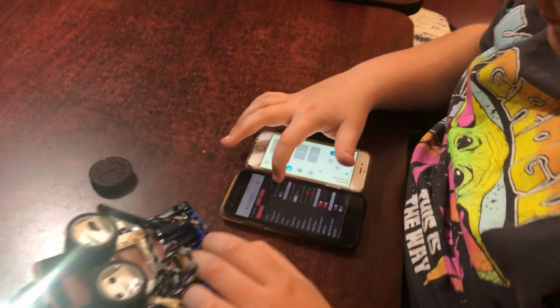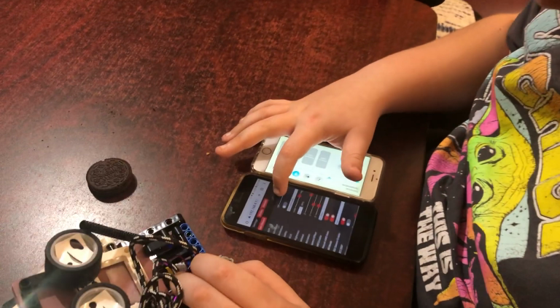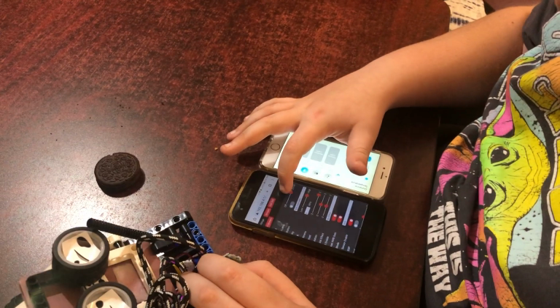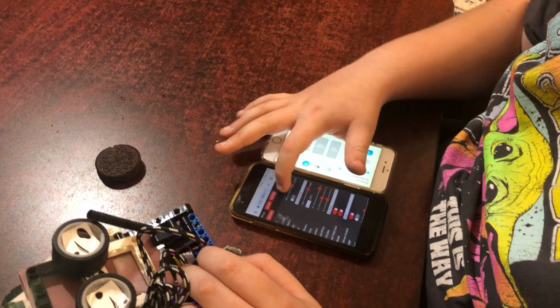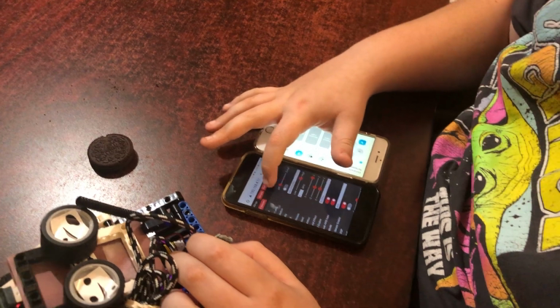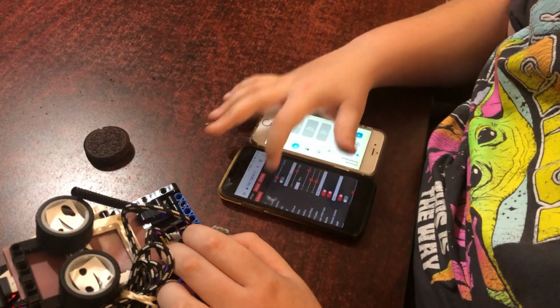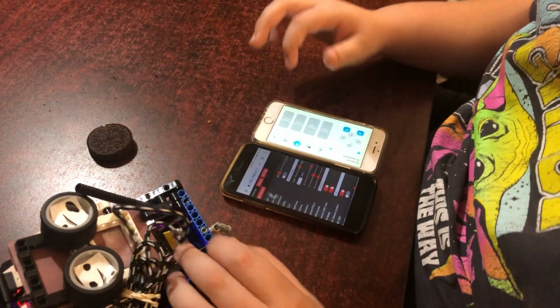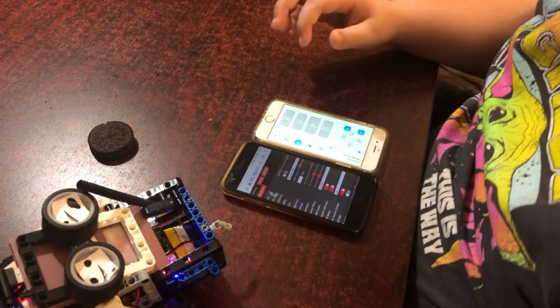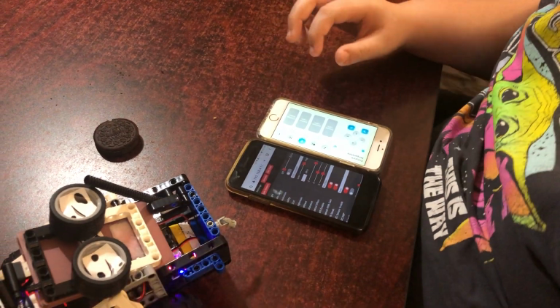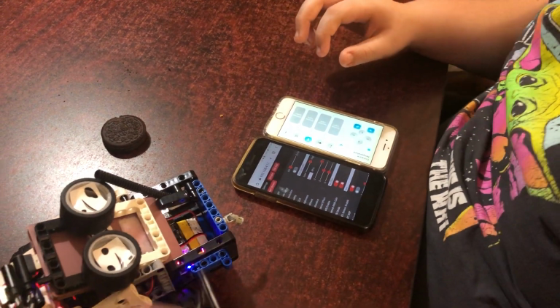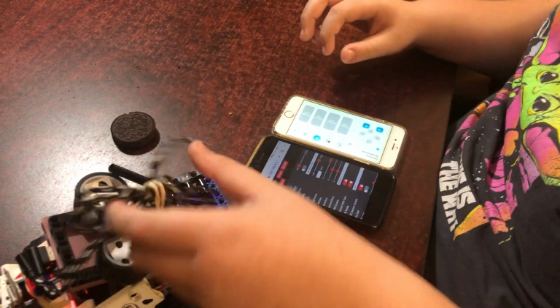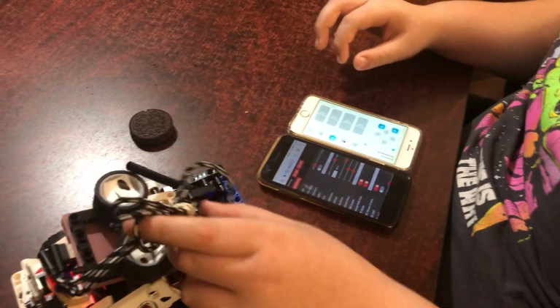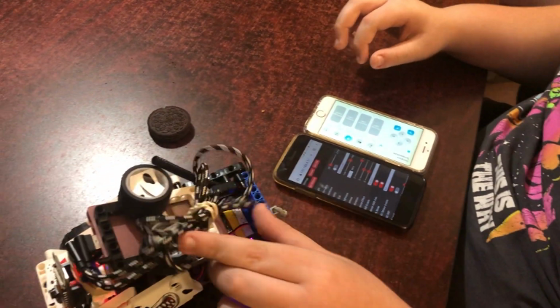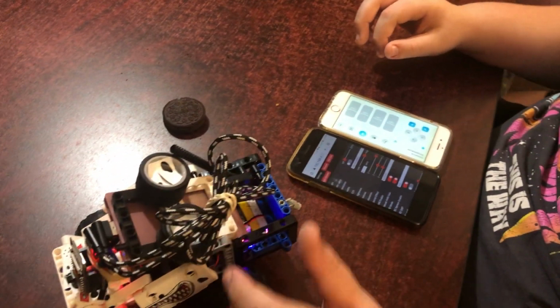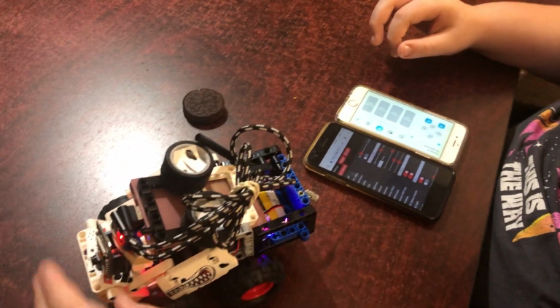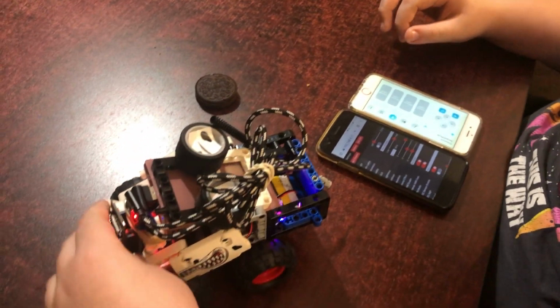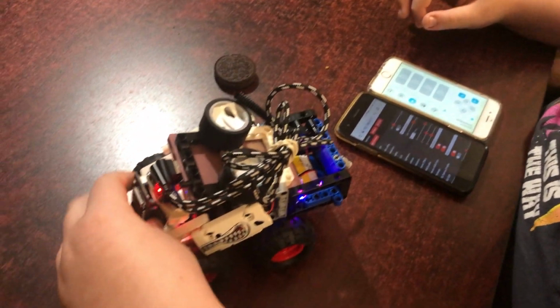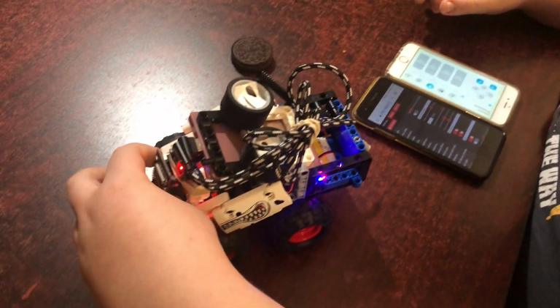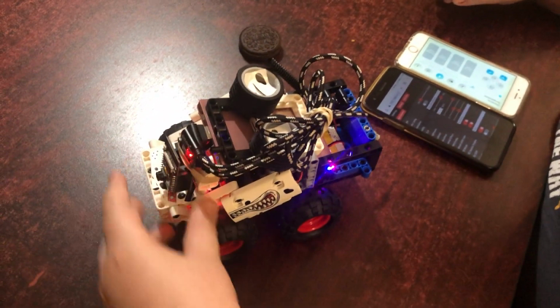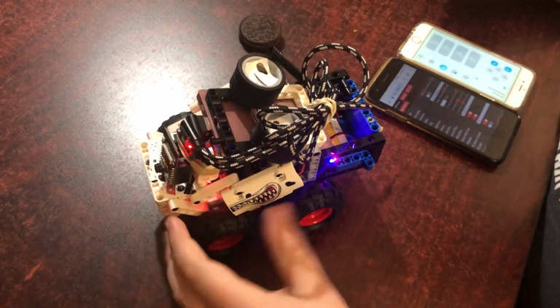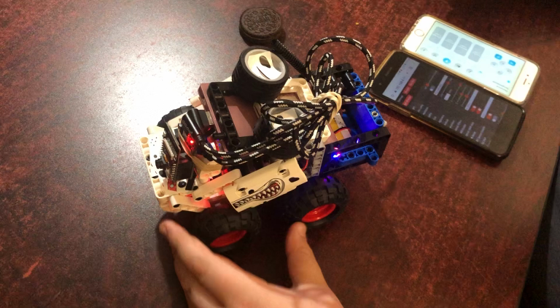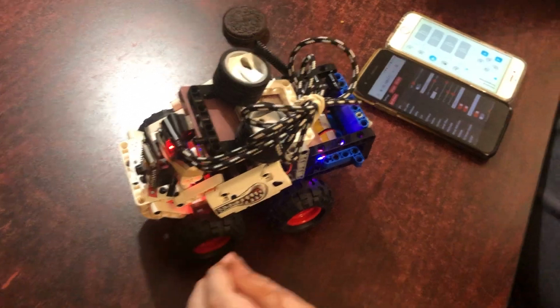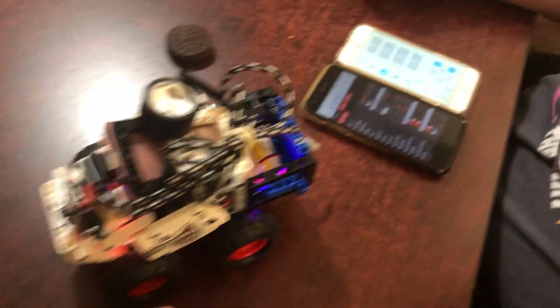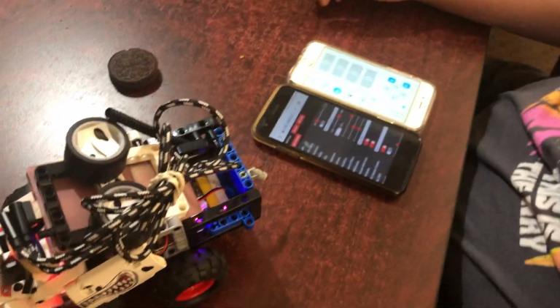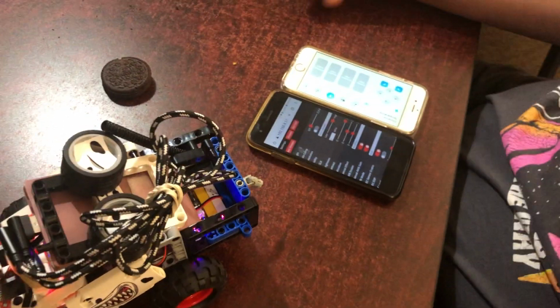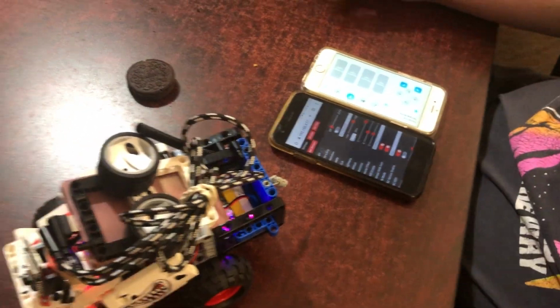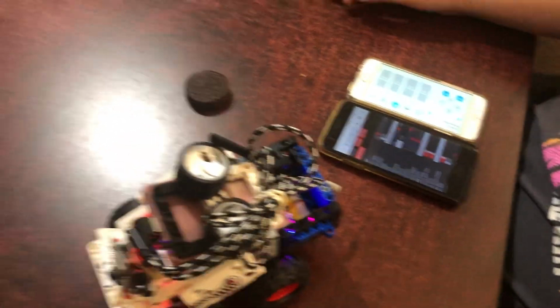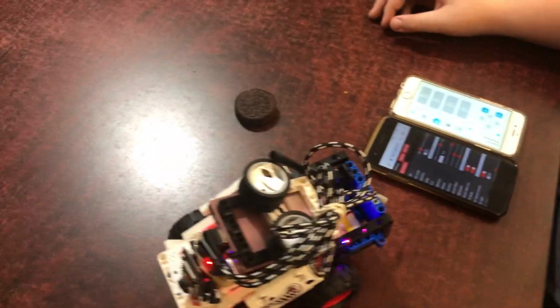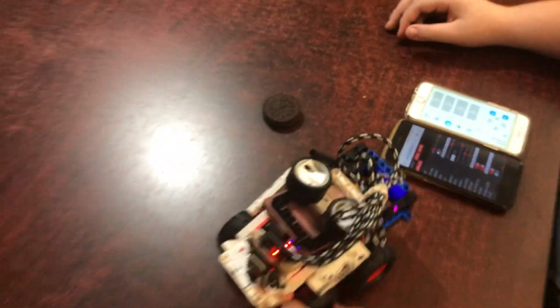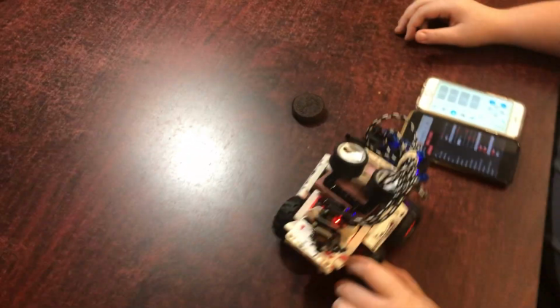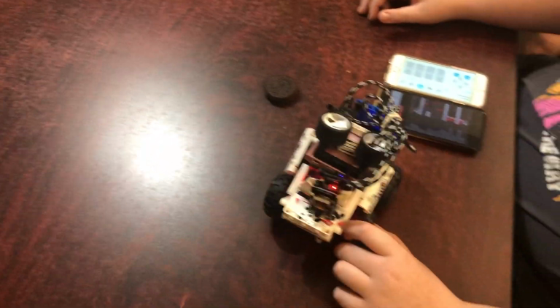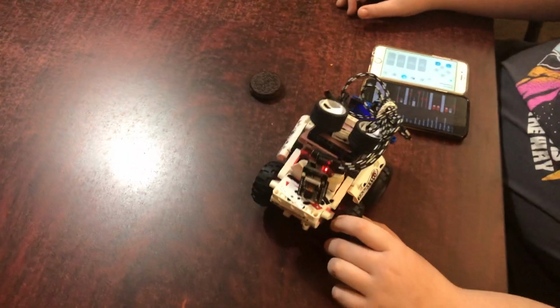Sorry about the very bright morning light. There will be more about all this — we'll have the code in the description of this video.